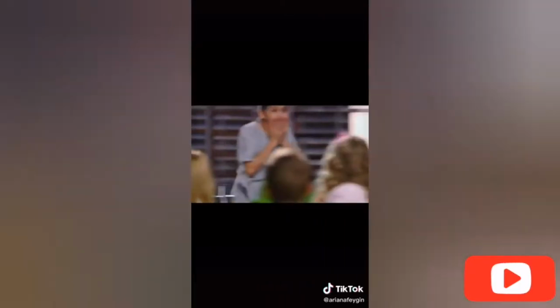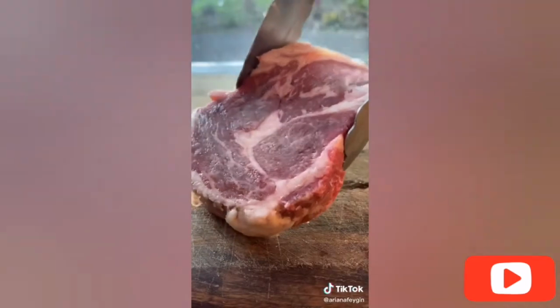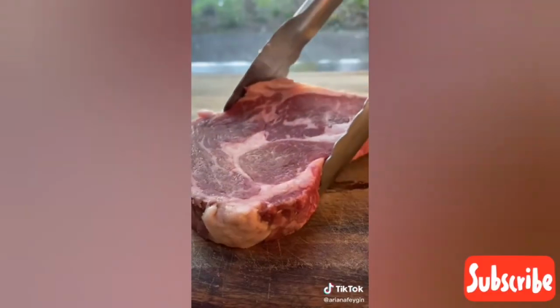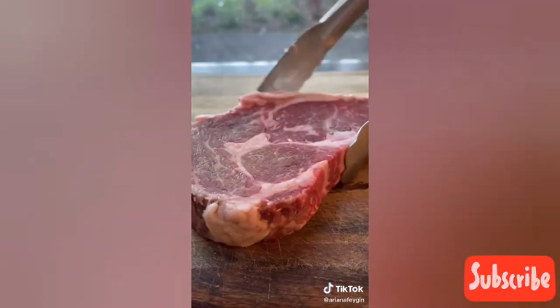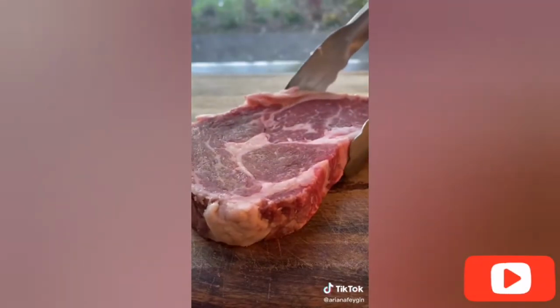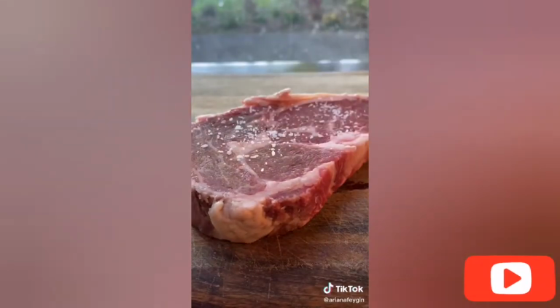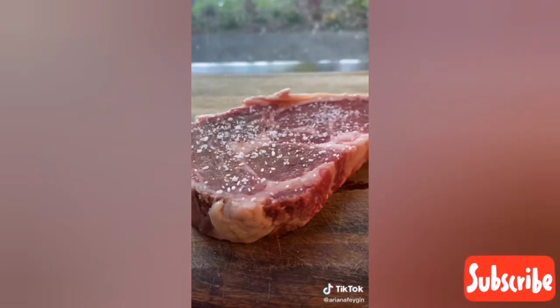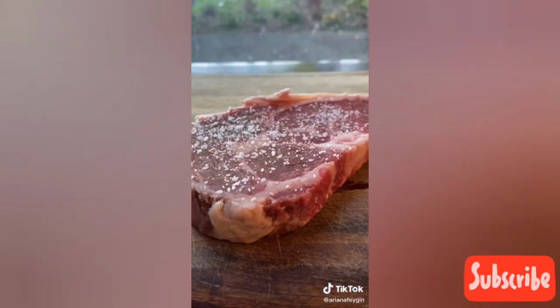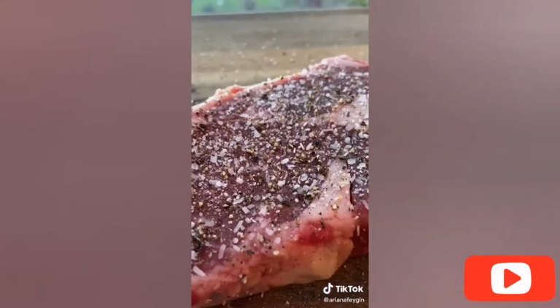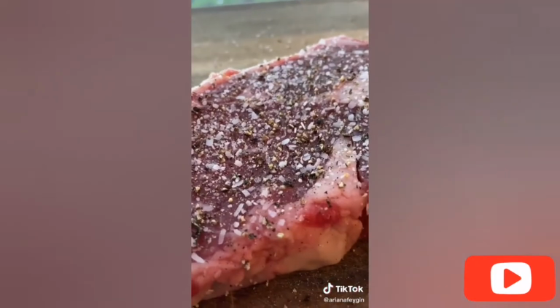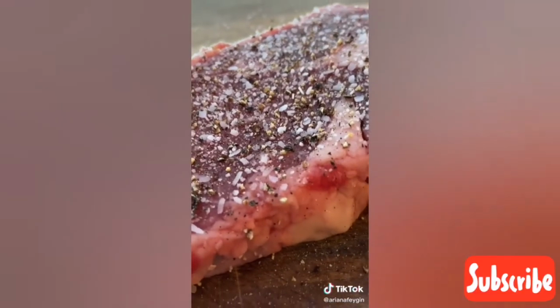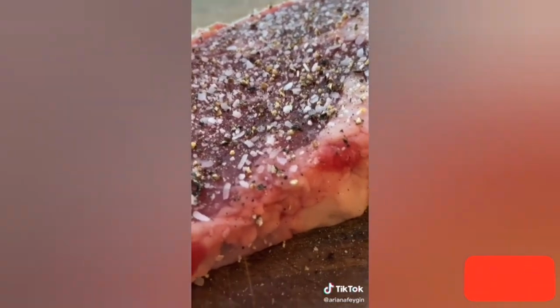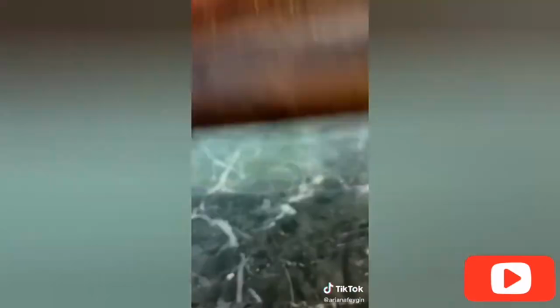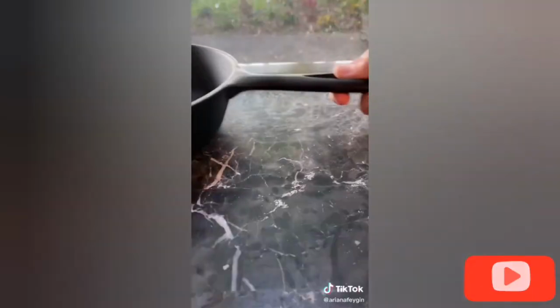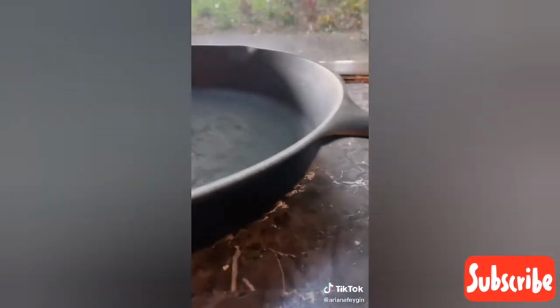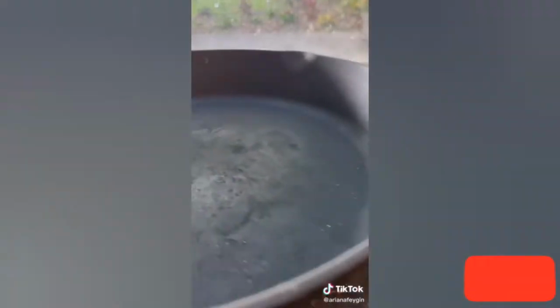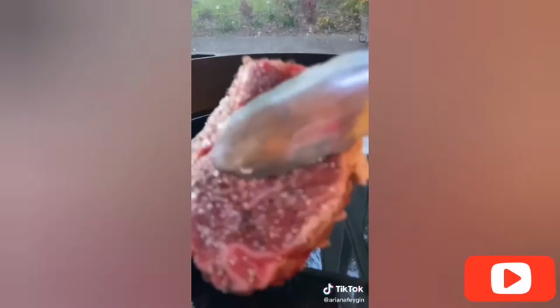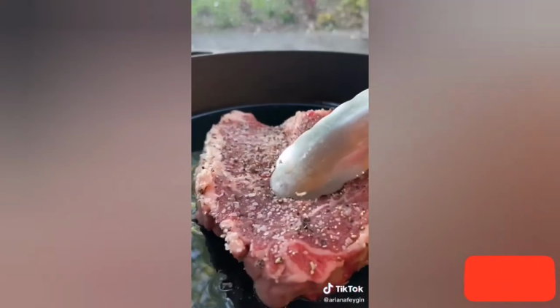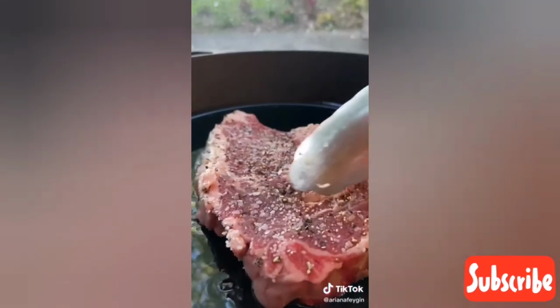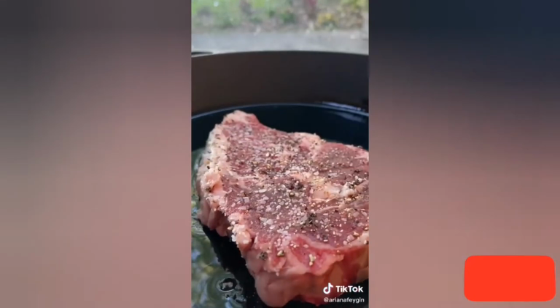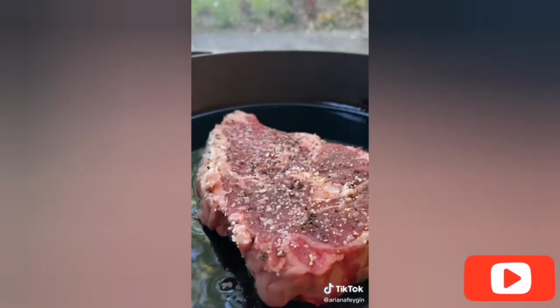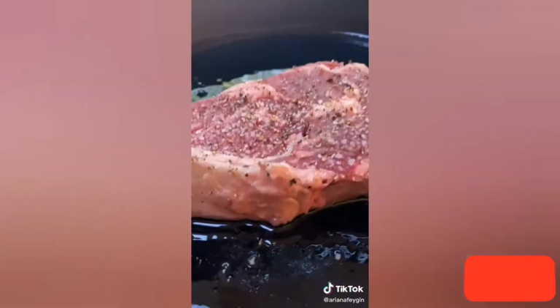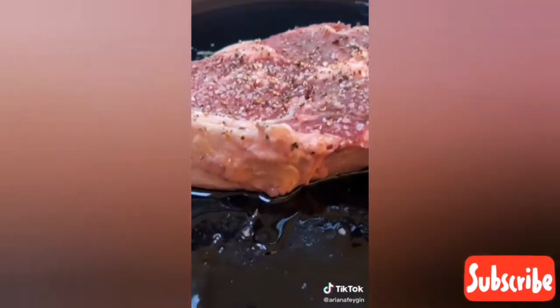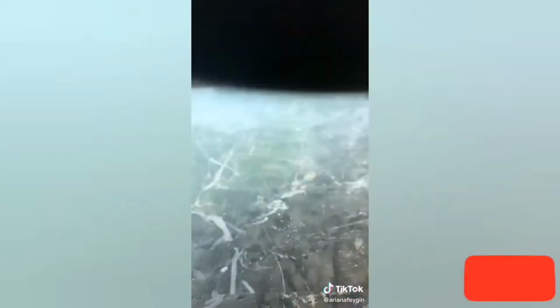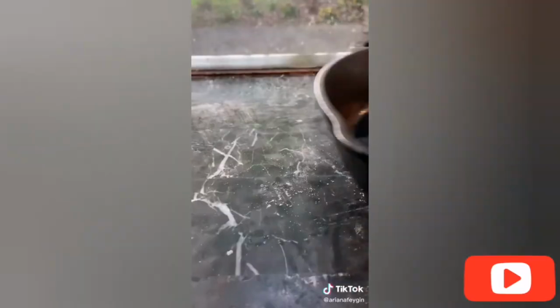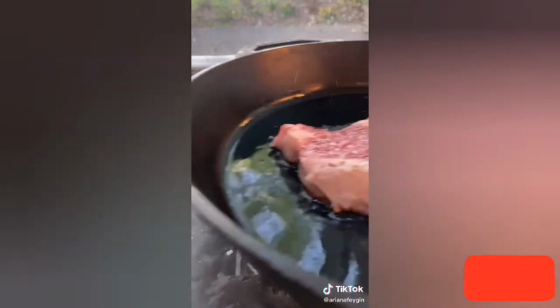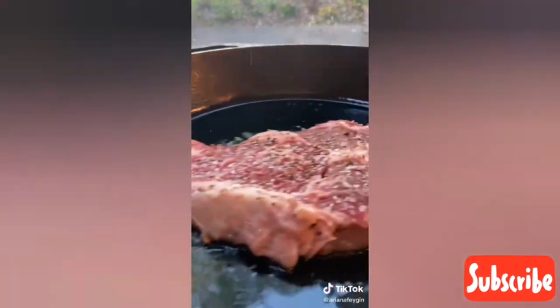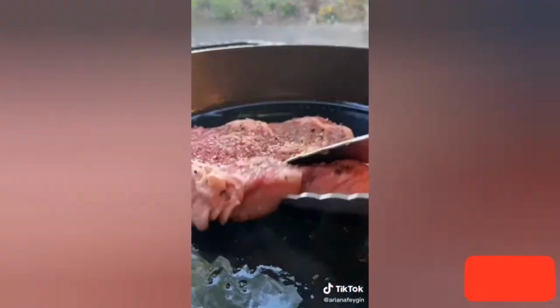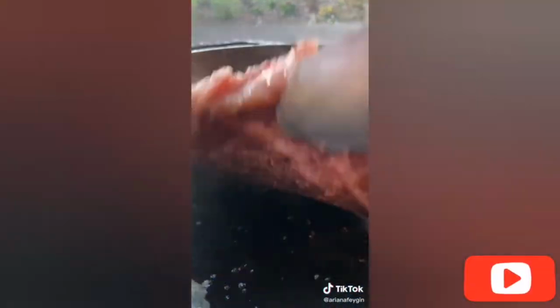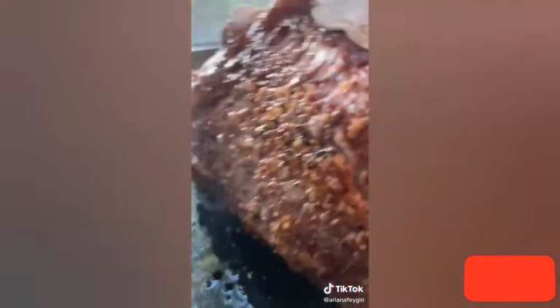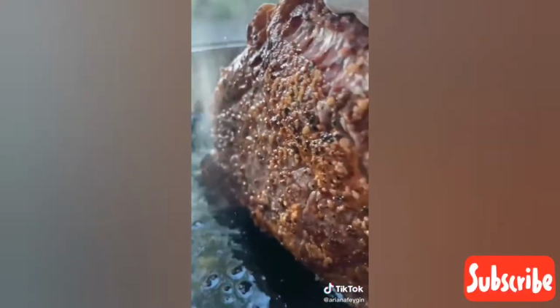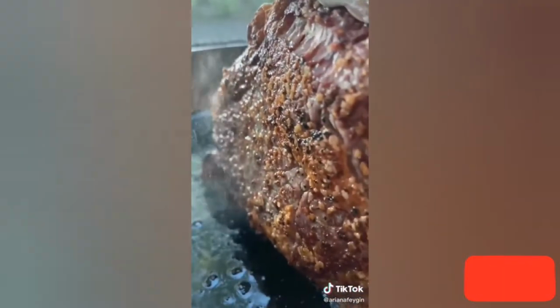Step one is to season your steak of choice — I used ribeye — with salt and pepper on both sides. Then I get a super hot cast iron pan, add oil, get that super hot, and then add the steak in. After about three minutes the steak should be perfectly golden on one side, so flip it over and get the other side.